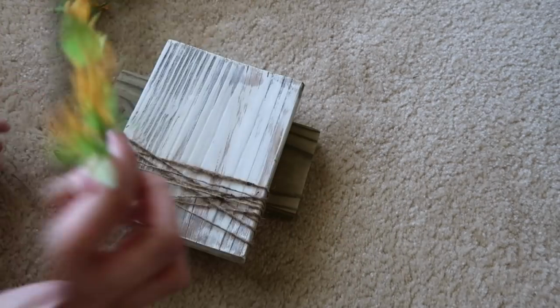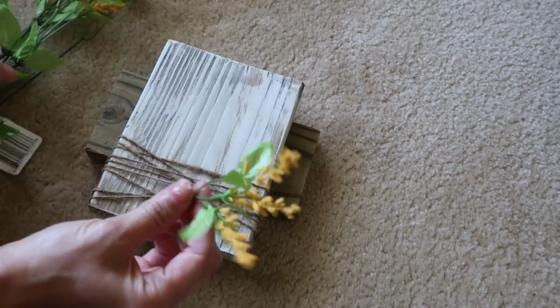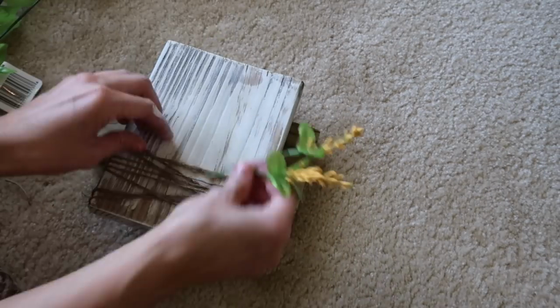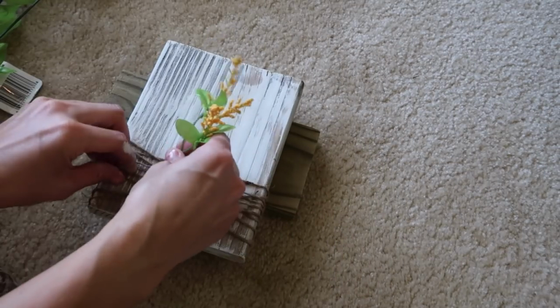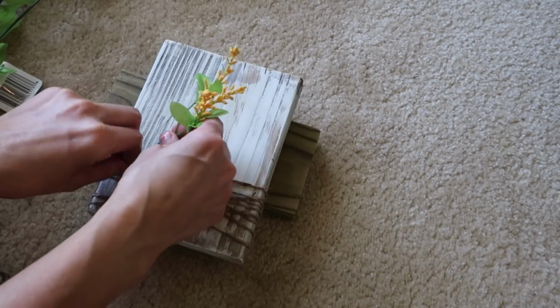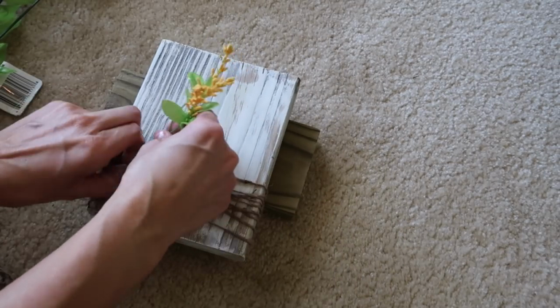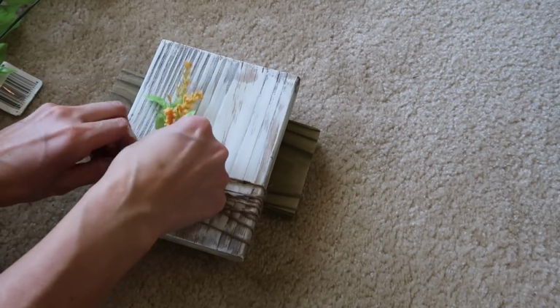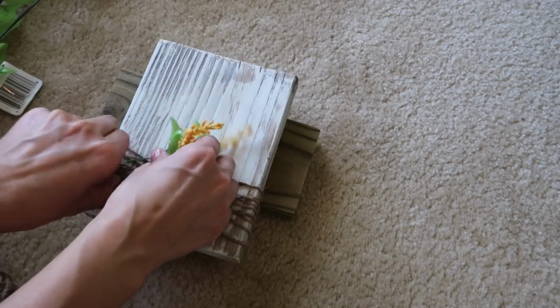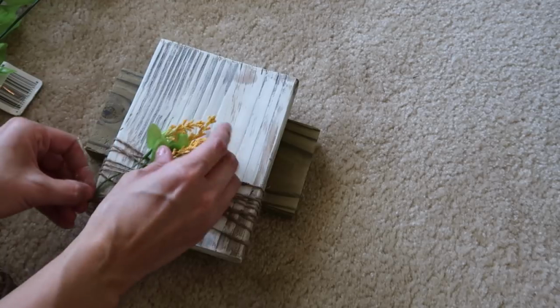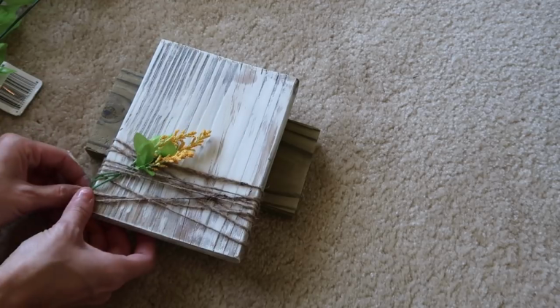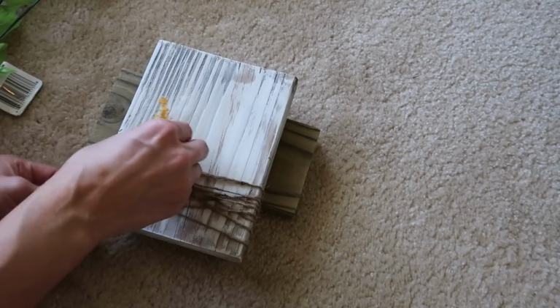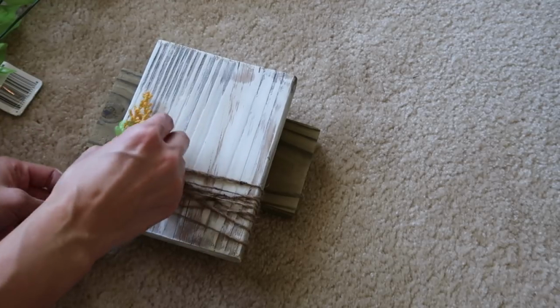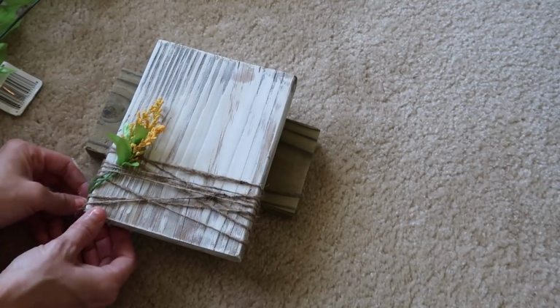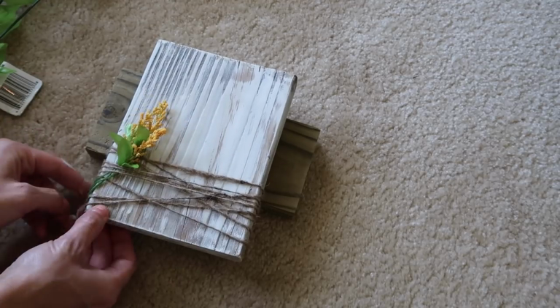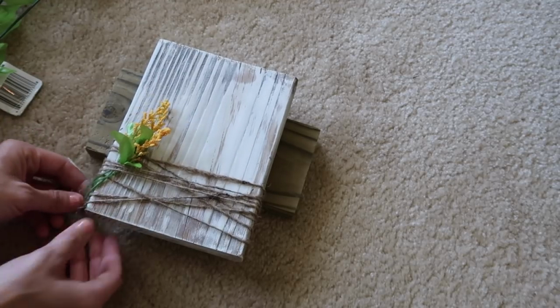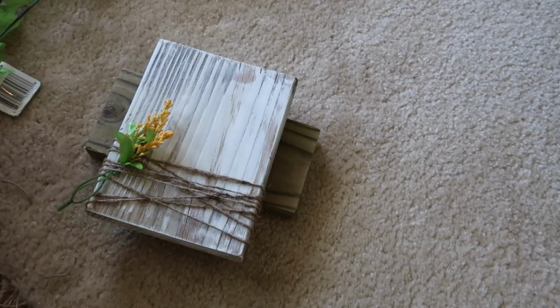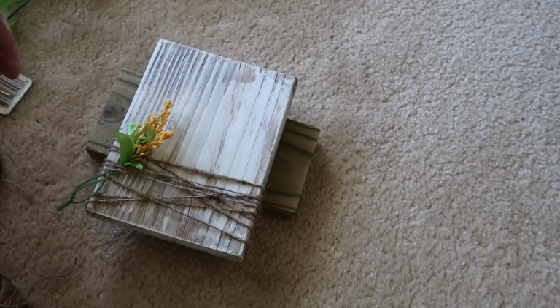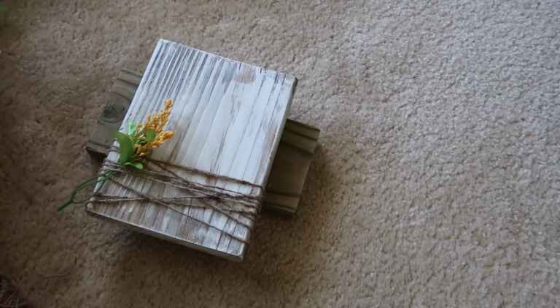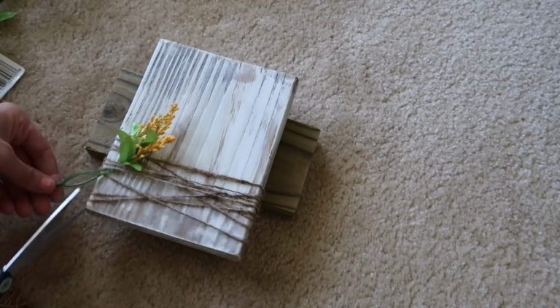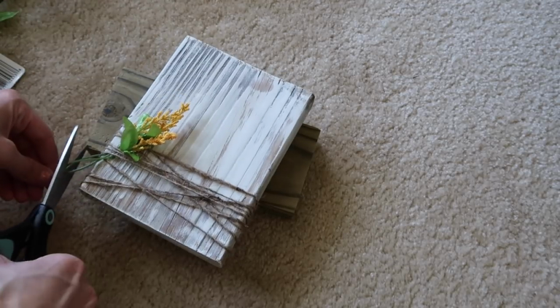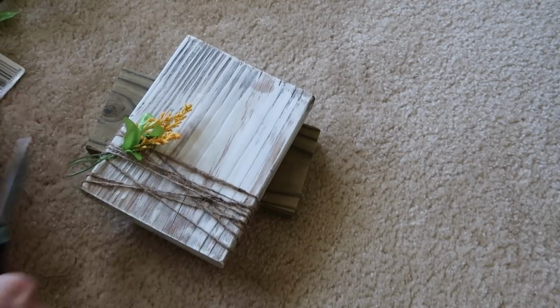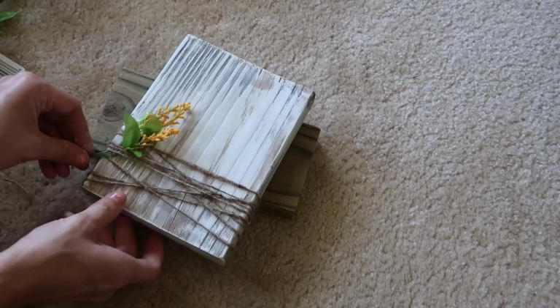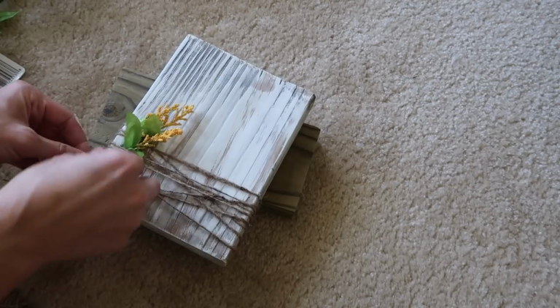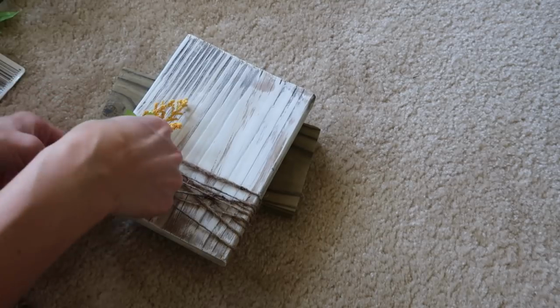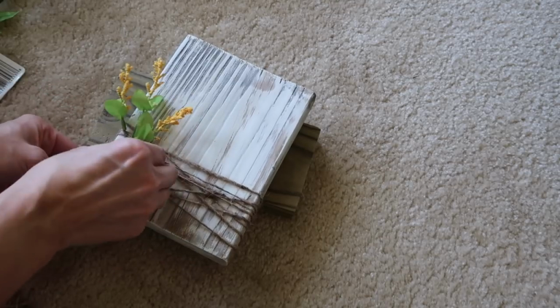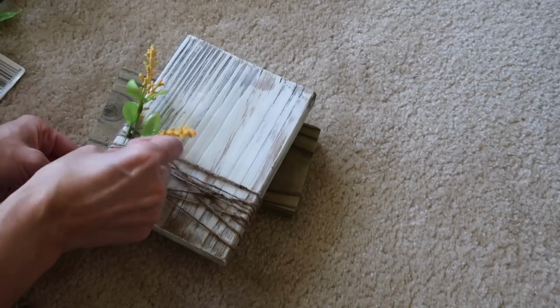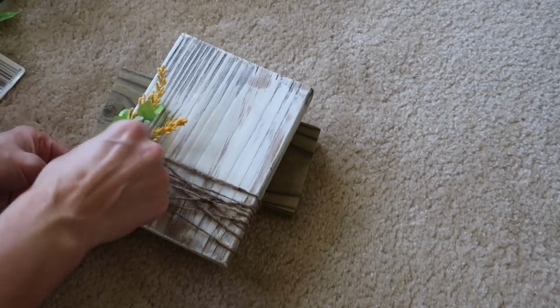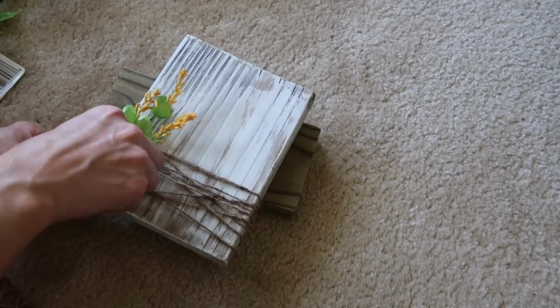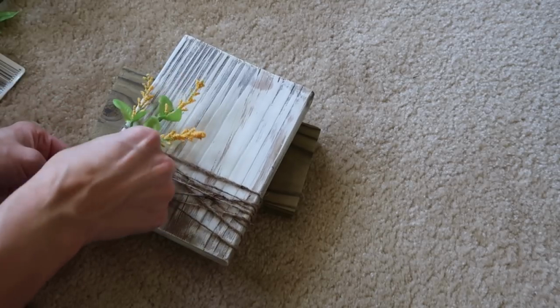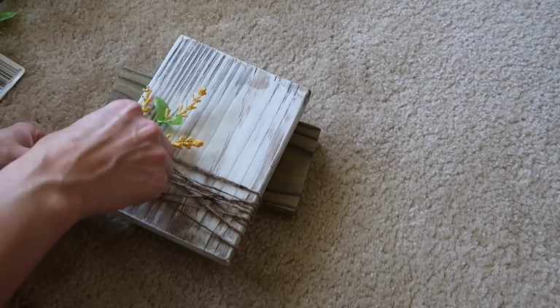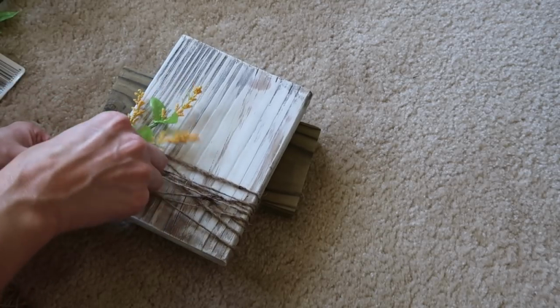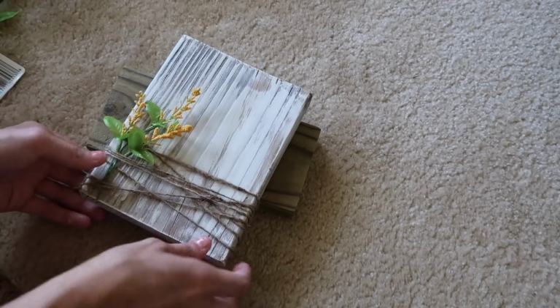Then I'm just going to give it a little bit of color and add these cute little wildflowers to it. I purchased these at the dollar store — they're so stinking cute. I wasn't sure how I wanted them but I ended up just shoving them in there and it worked out perfect.